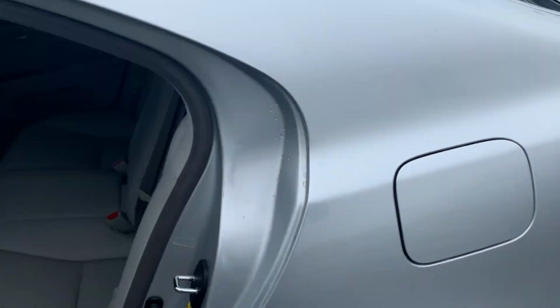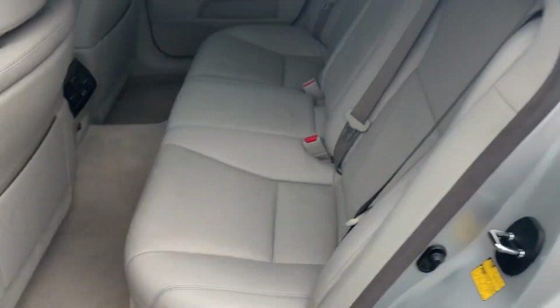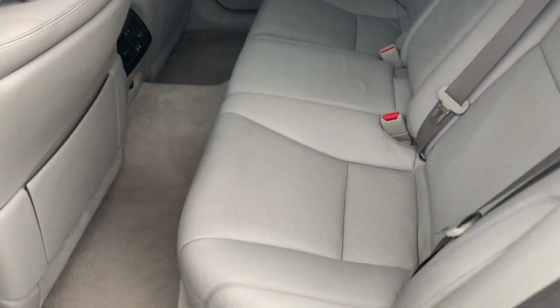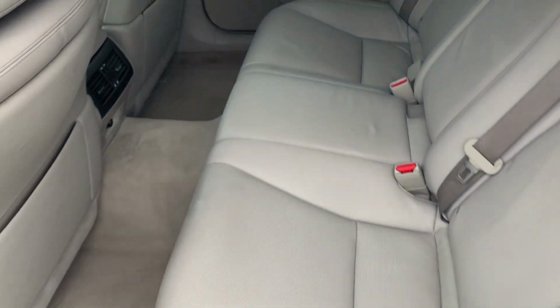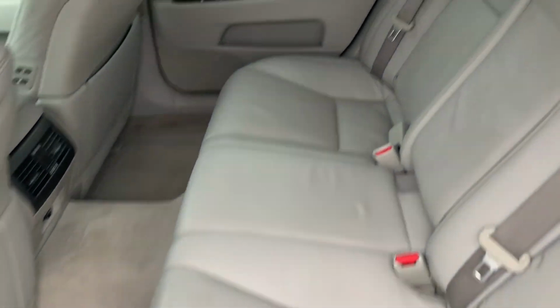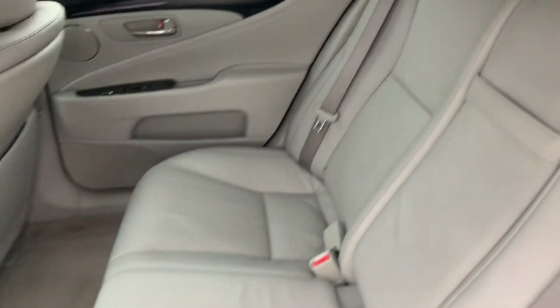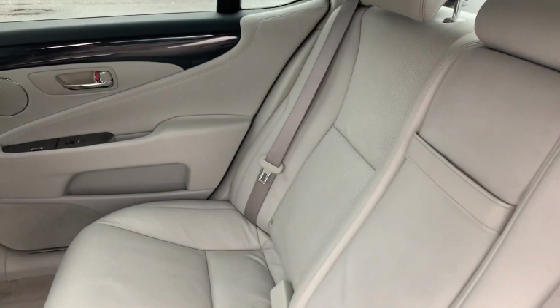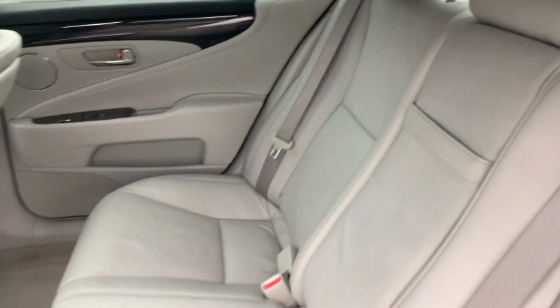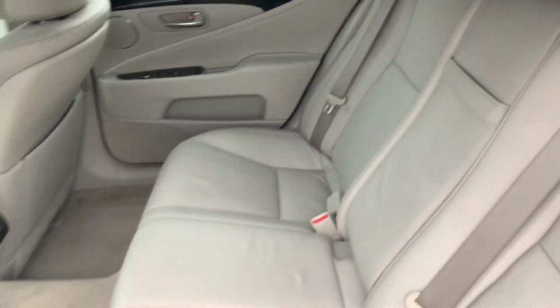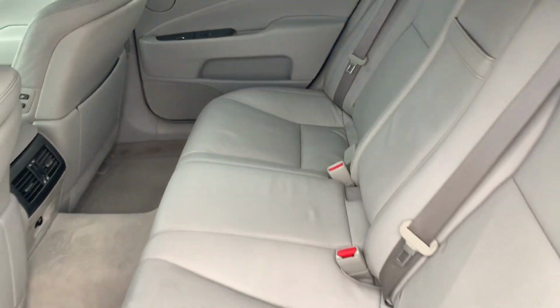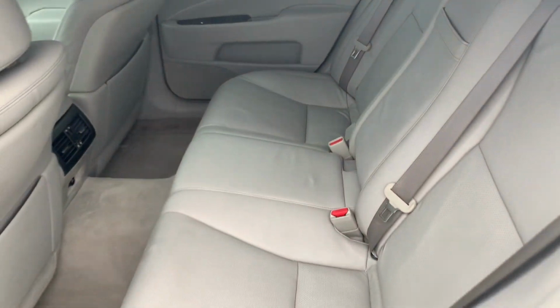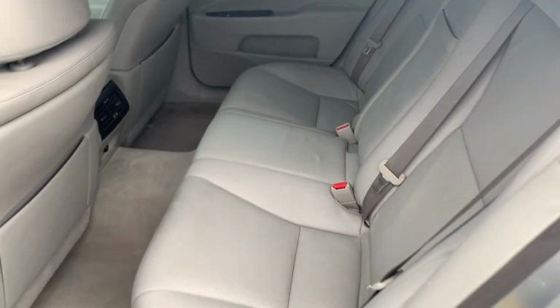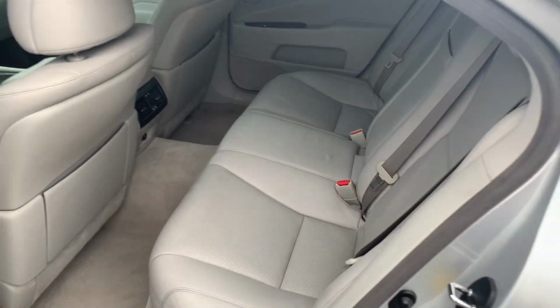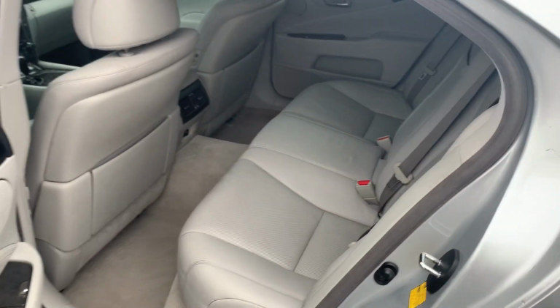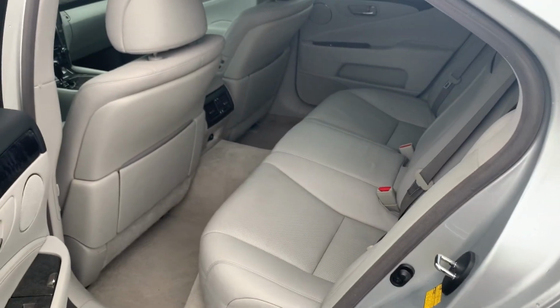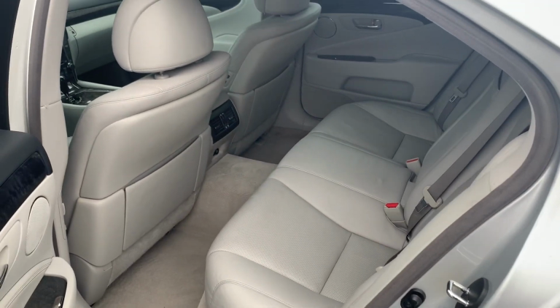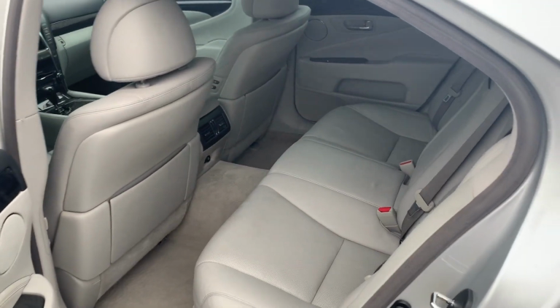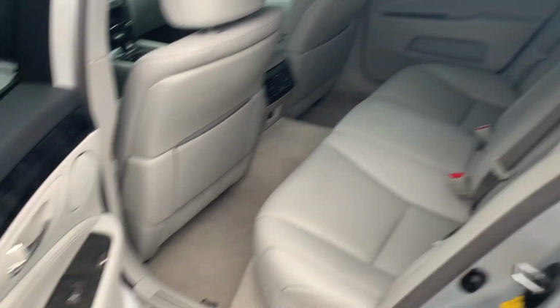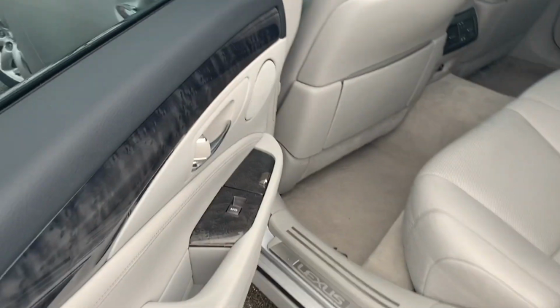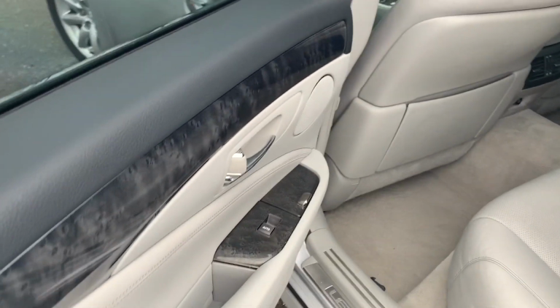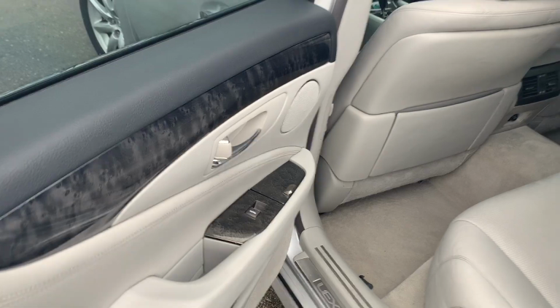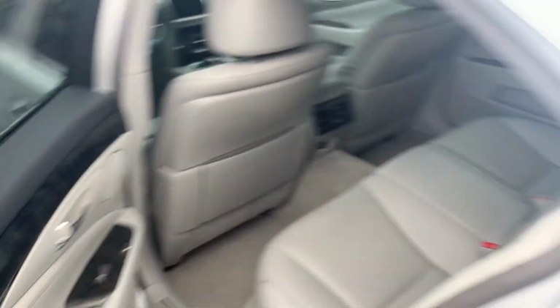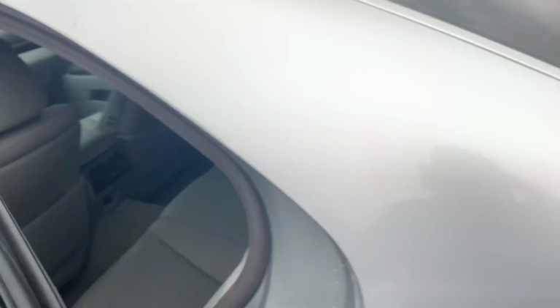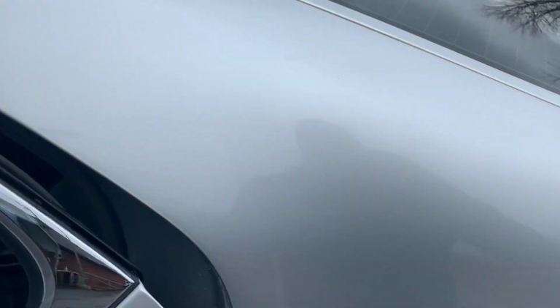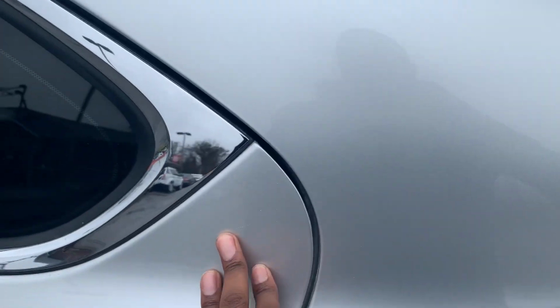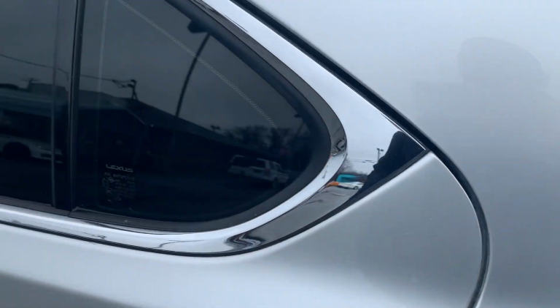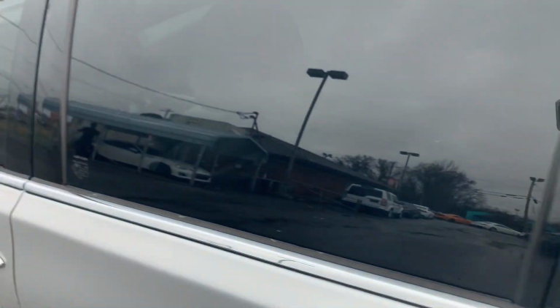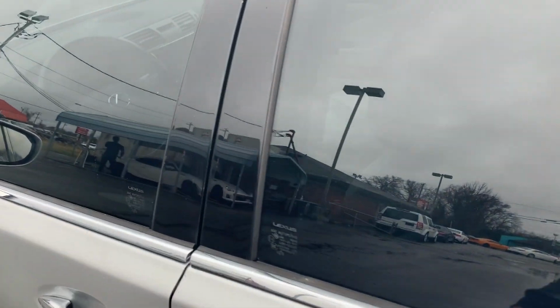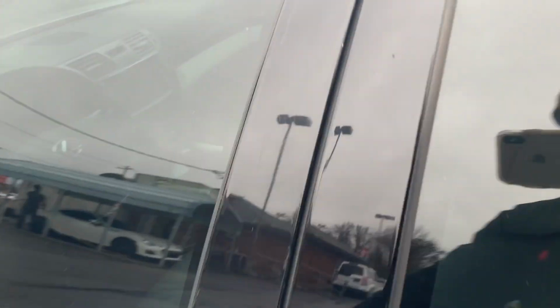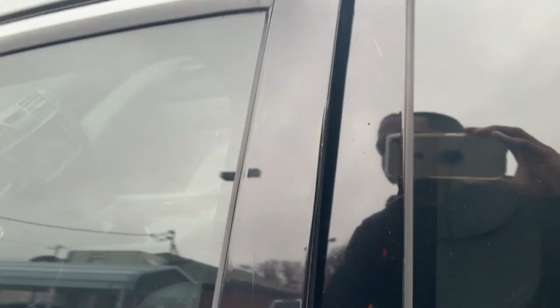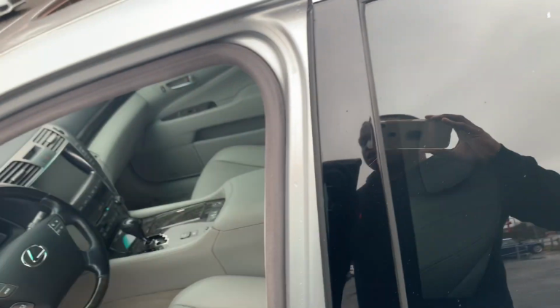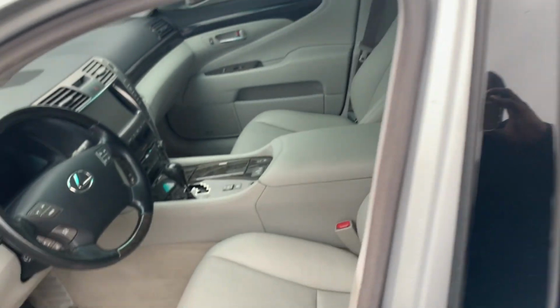The inside is flawless. Still smells like a brand new Lexus. The leather hides are amazing in this car. Nice wood grain trim, soft-close doors are nice. You name it, this car has it.